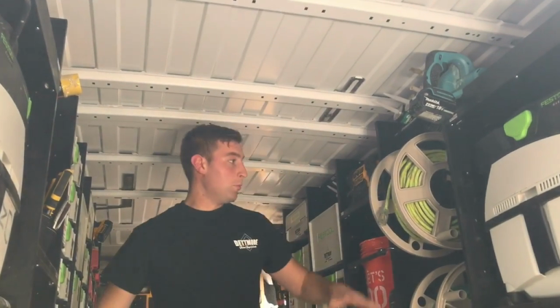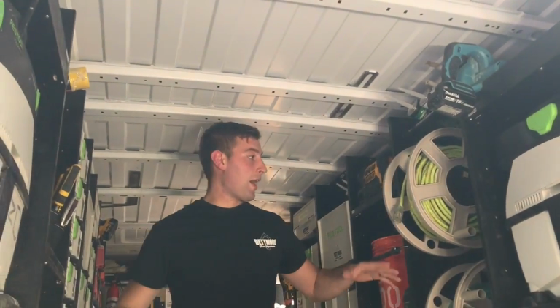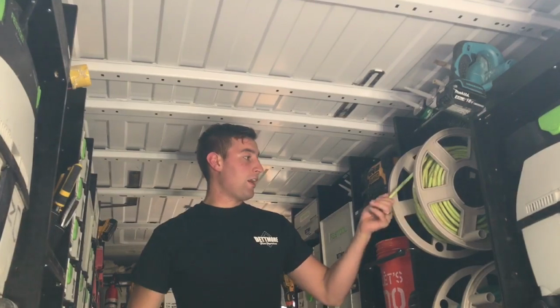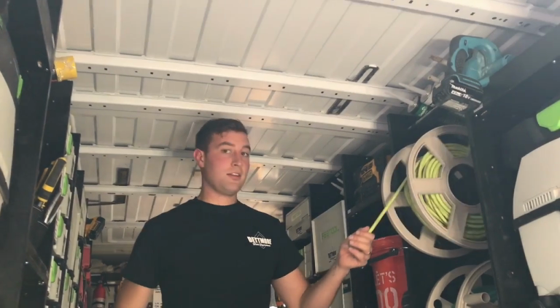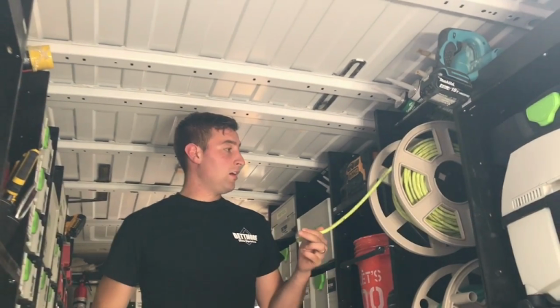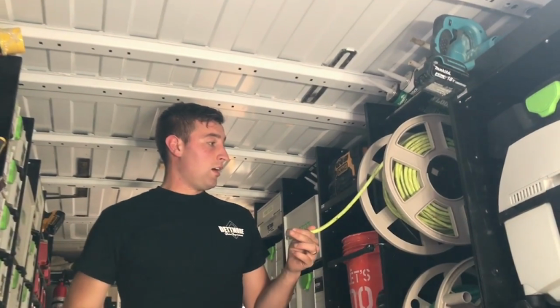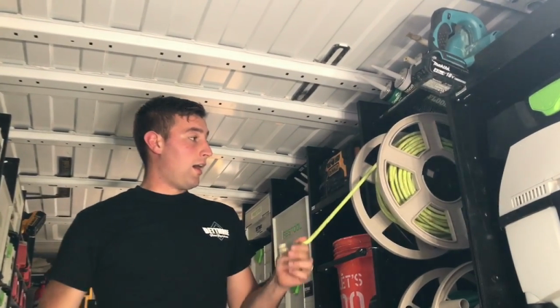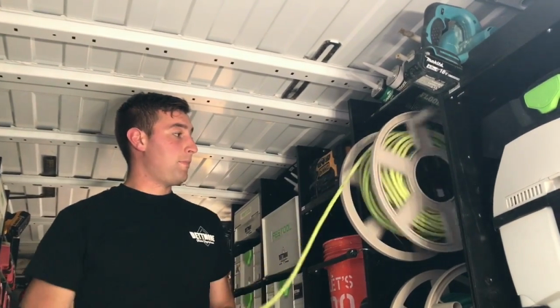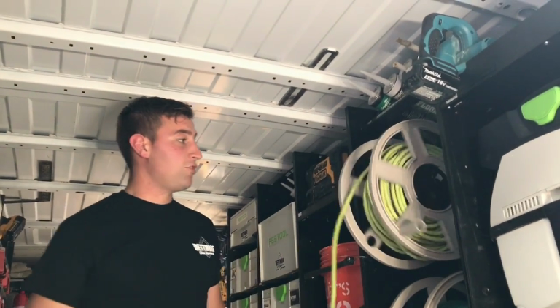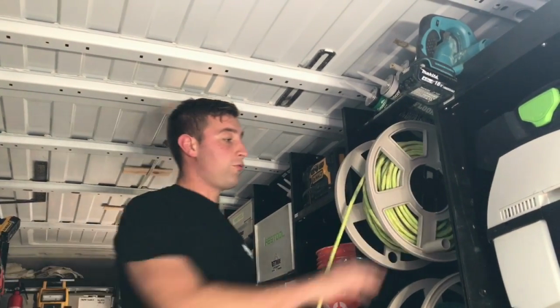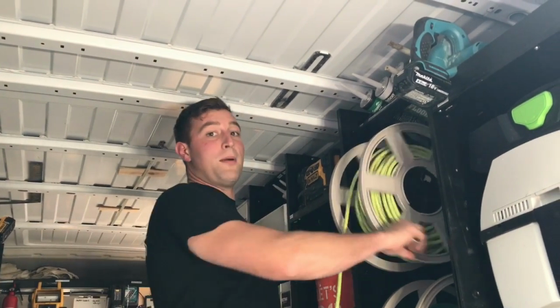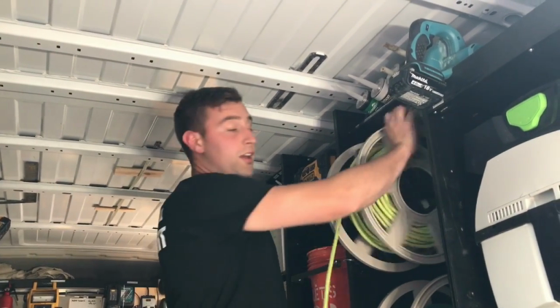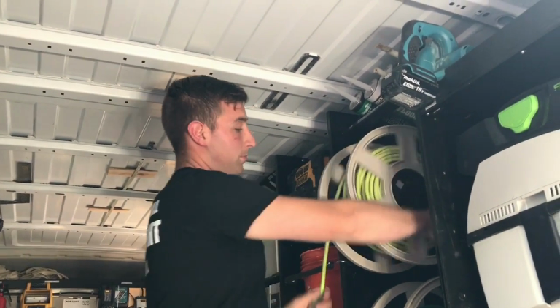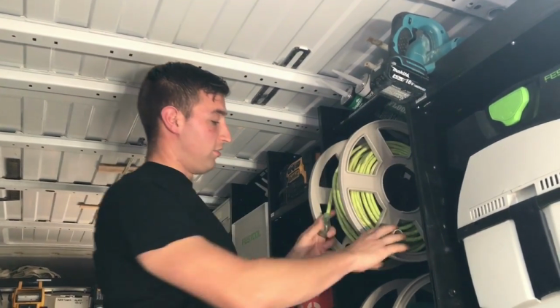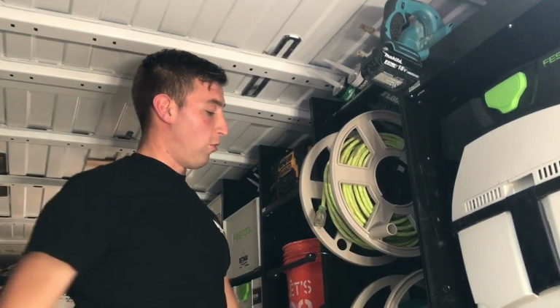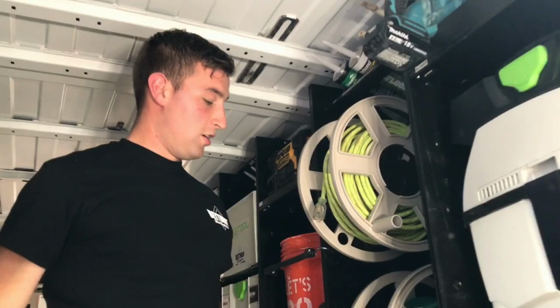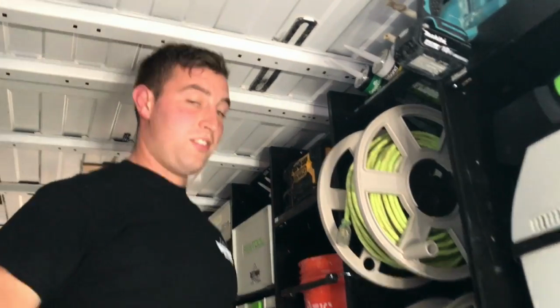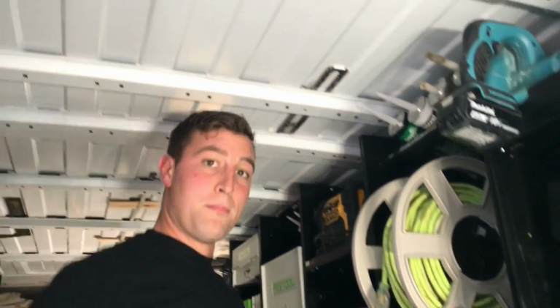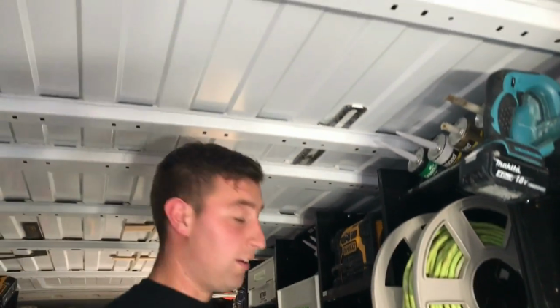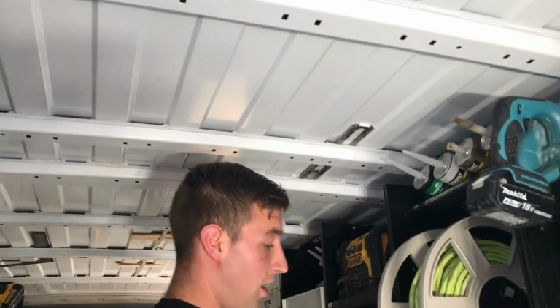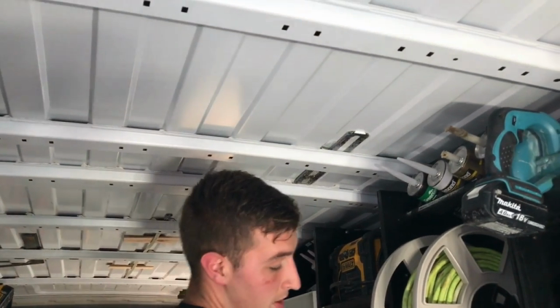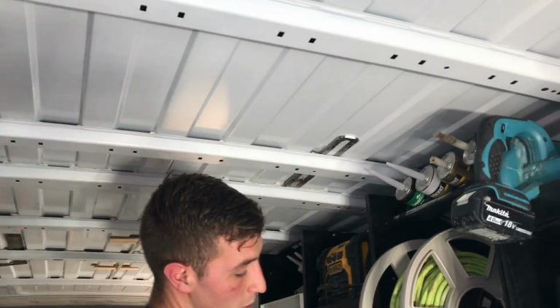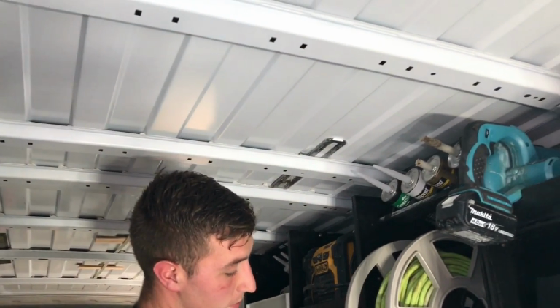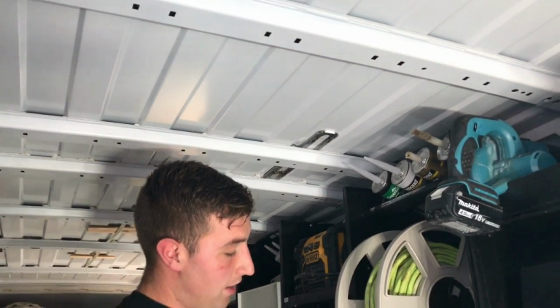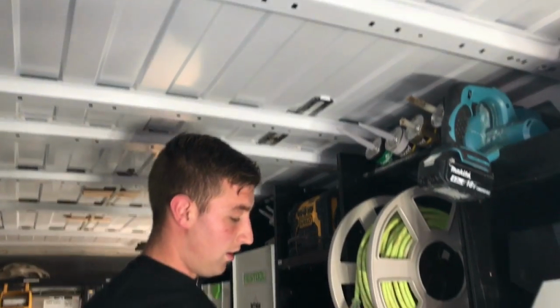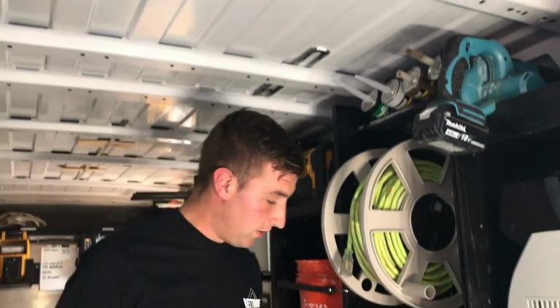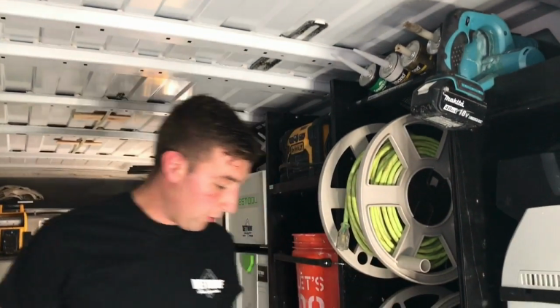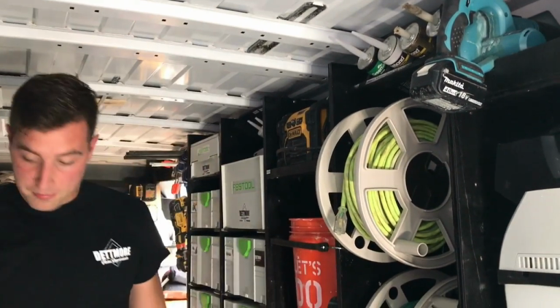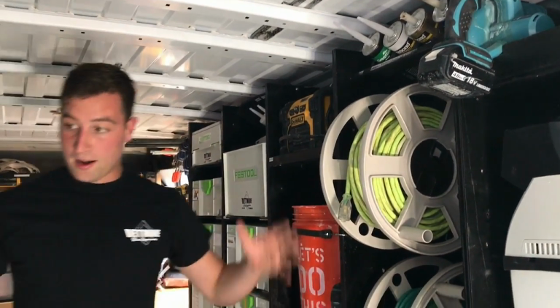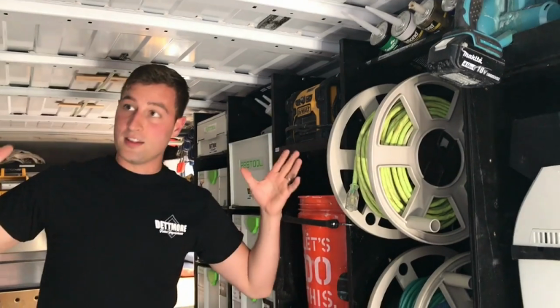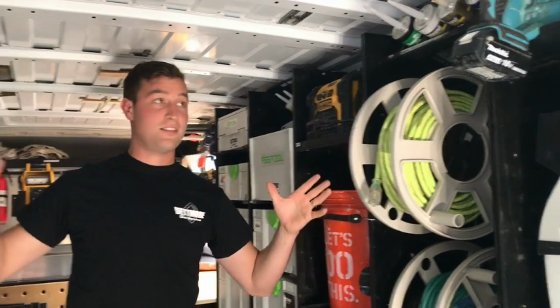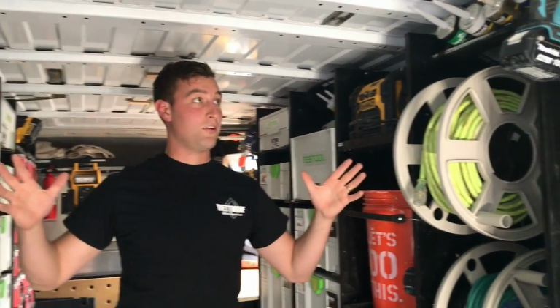Moving back, we've got extension cords, which I keep on a reel because it's so noisy to hear them banging if they're hung. Over here we've got 100 feet of air hose and obviously a lot of sustainers.